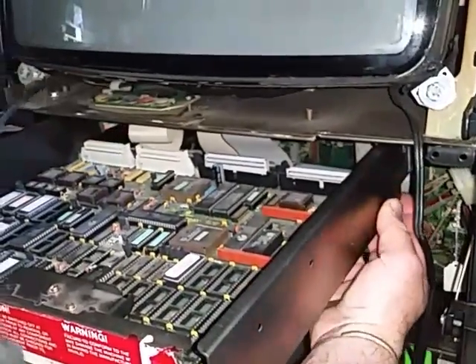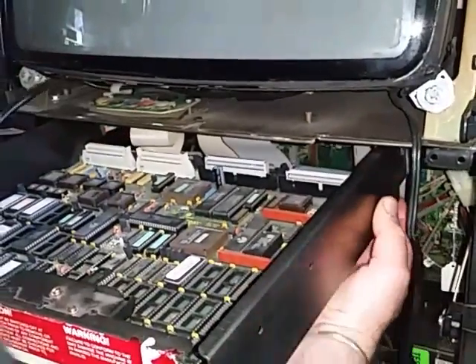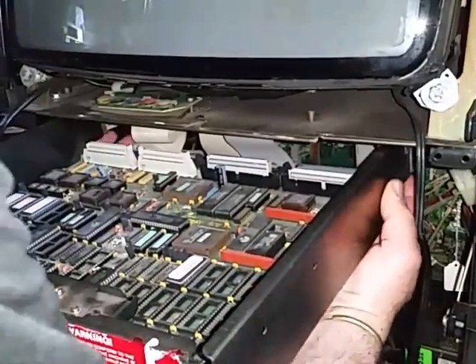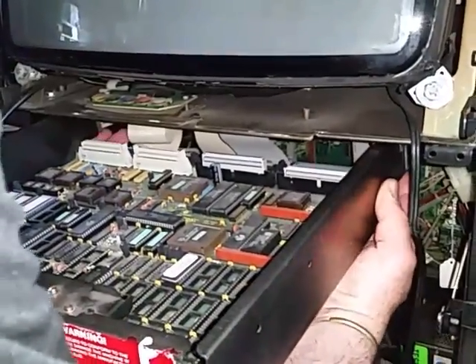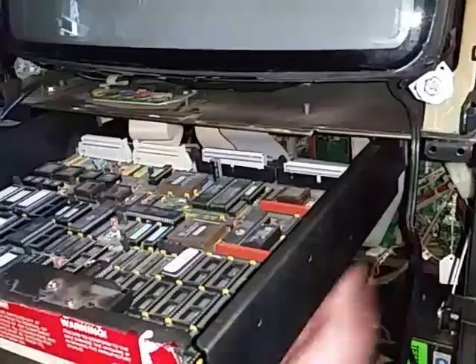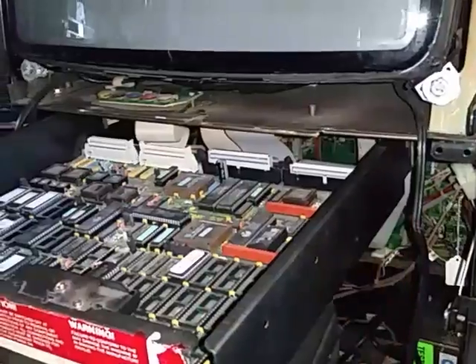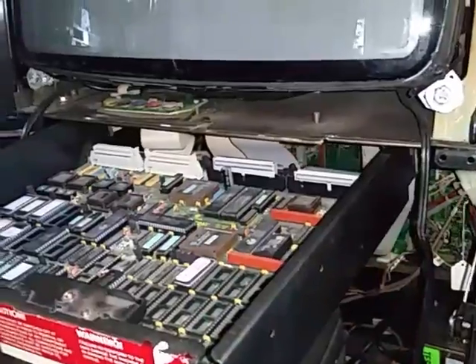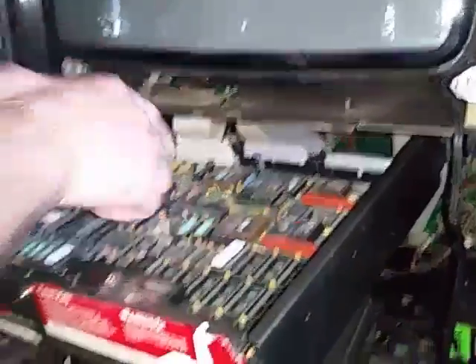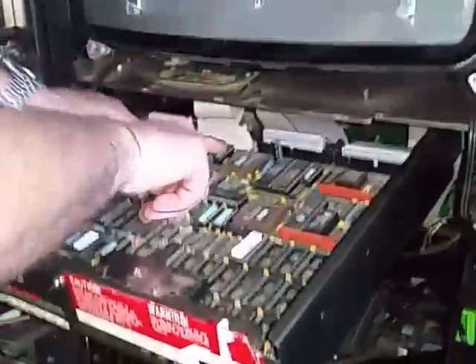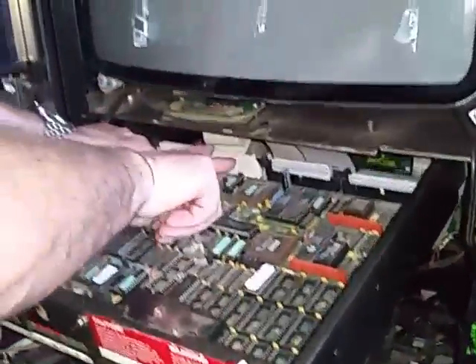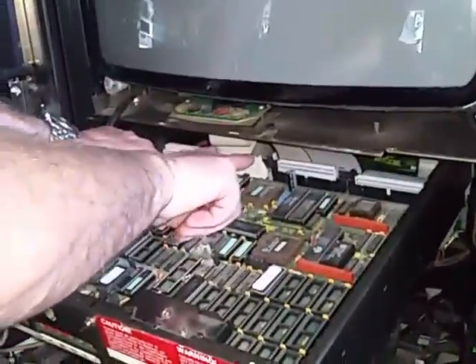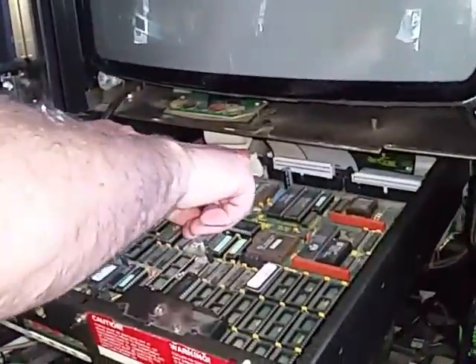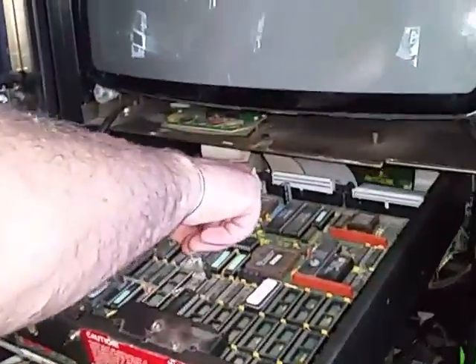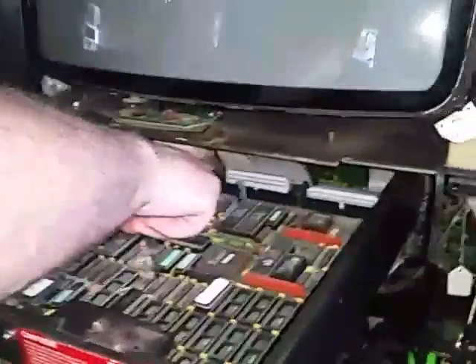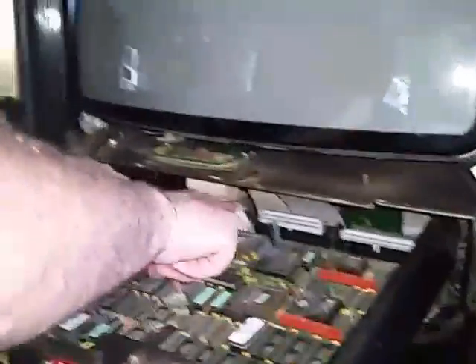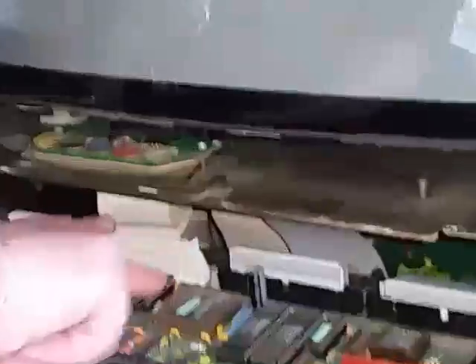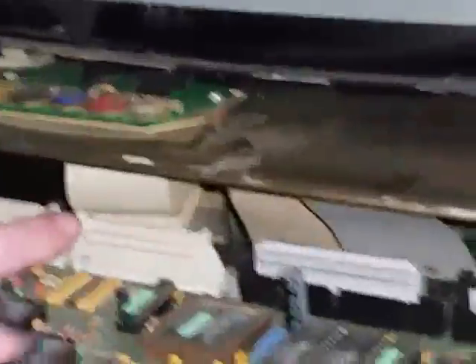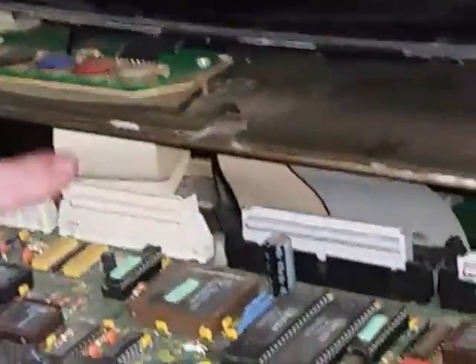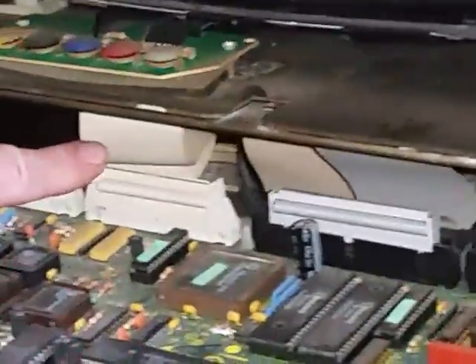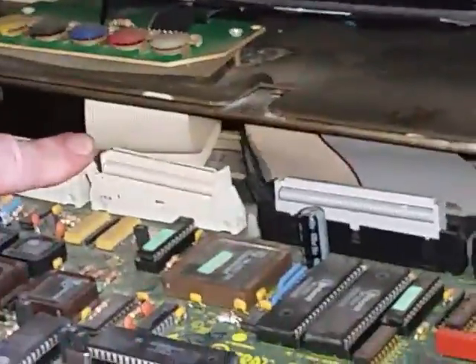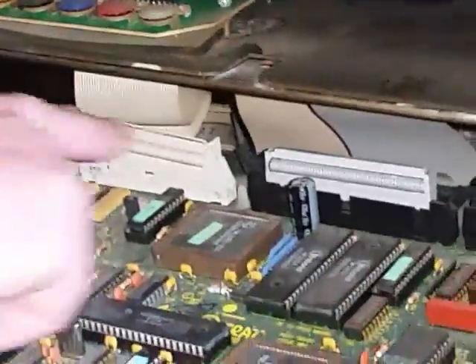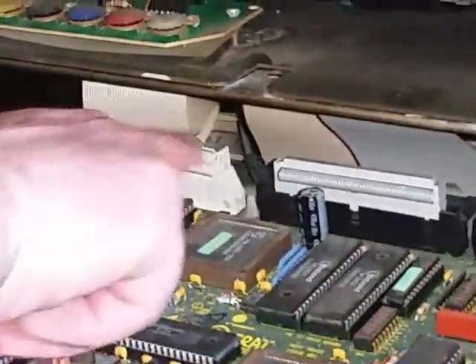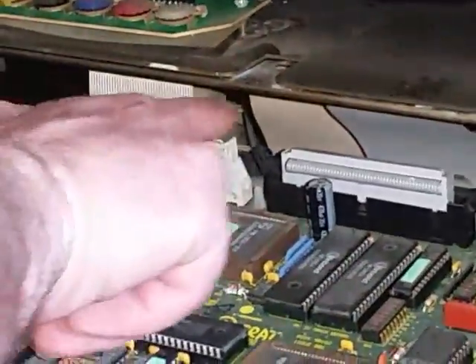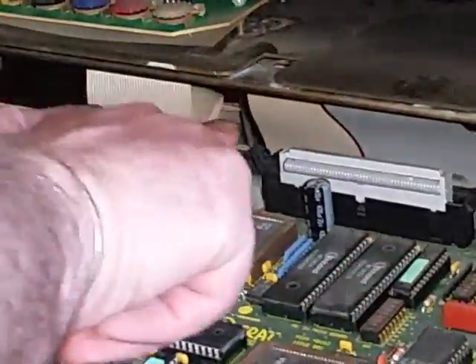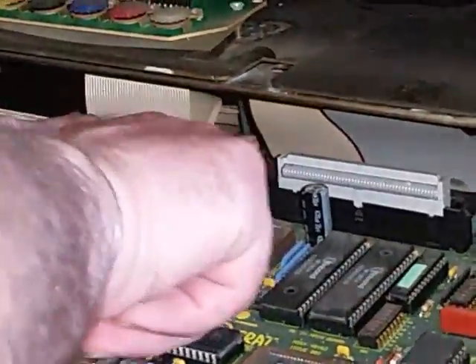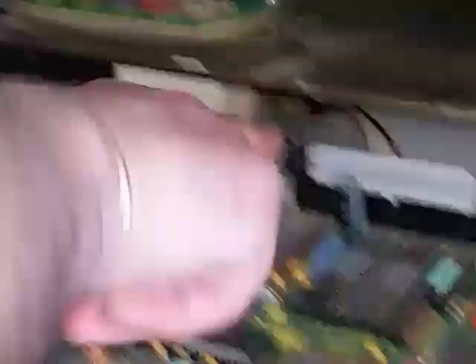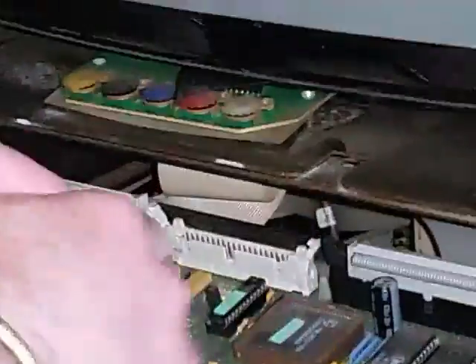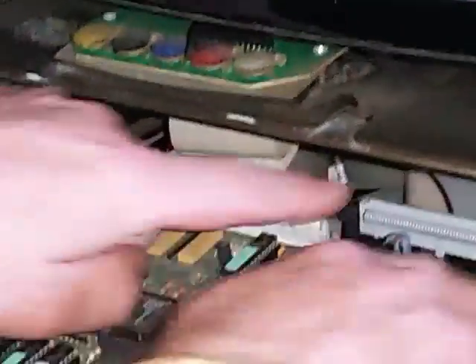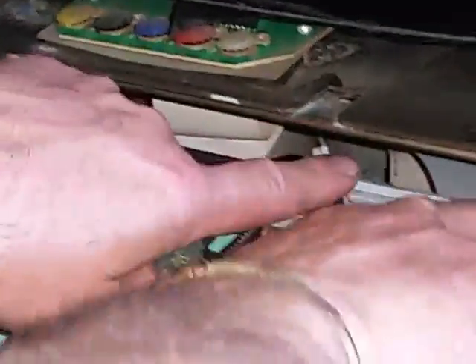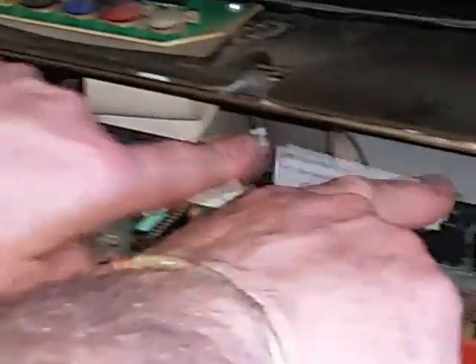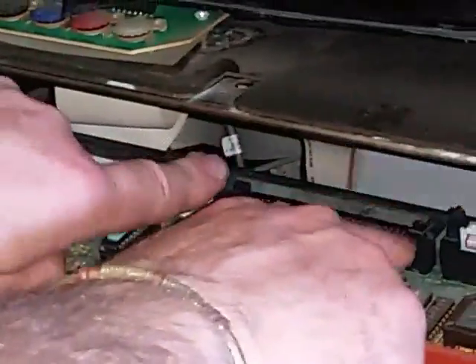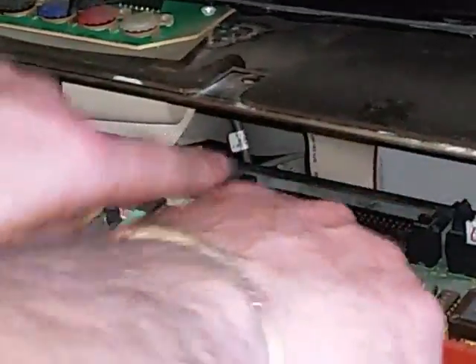It'll stop again. And there are releases for these four cables. Just release them. The cables will pop out.